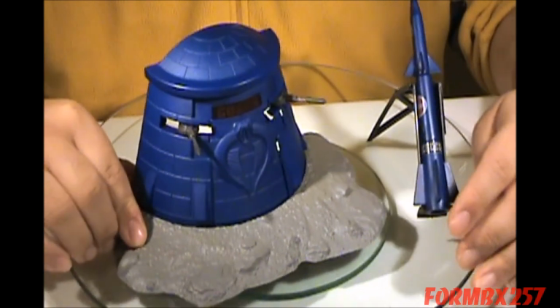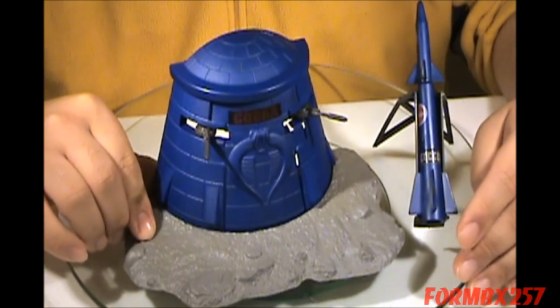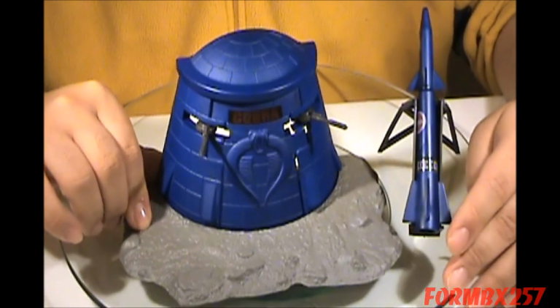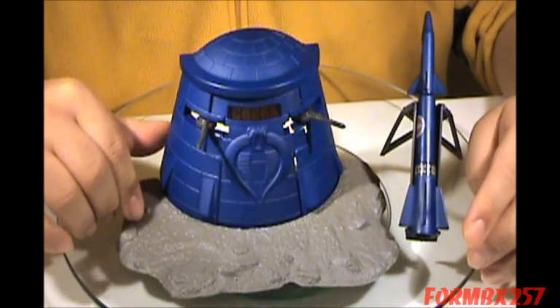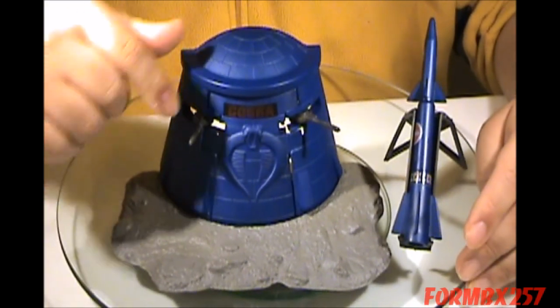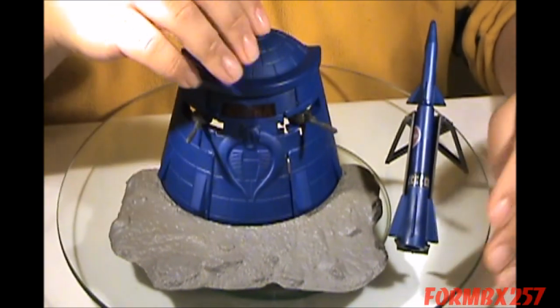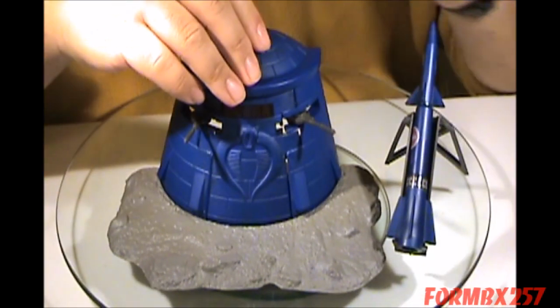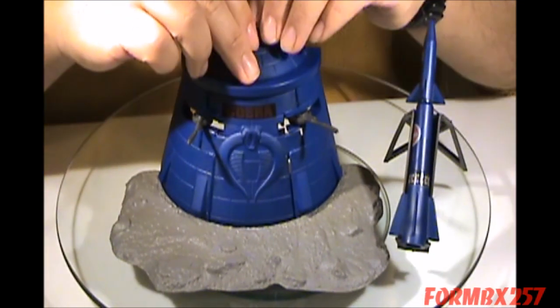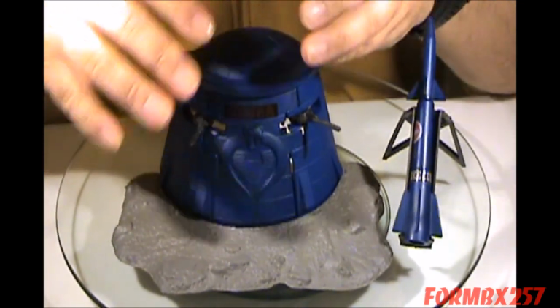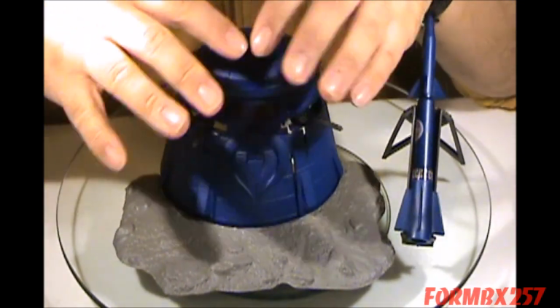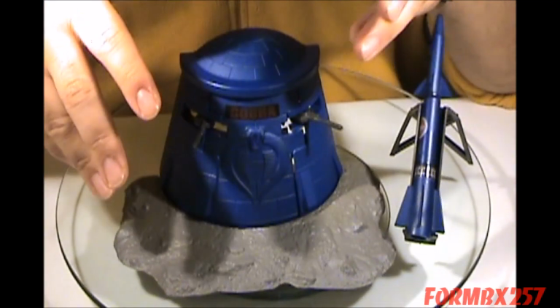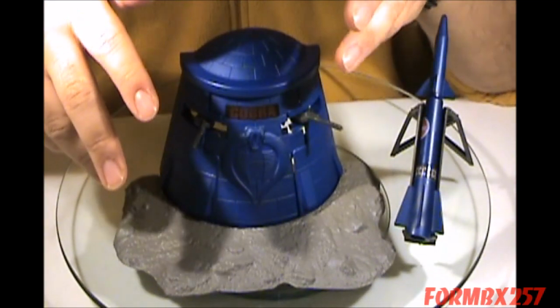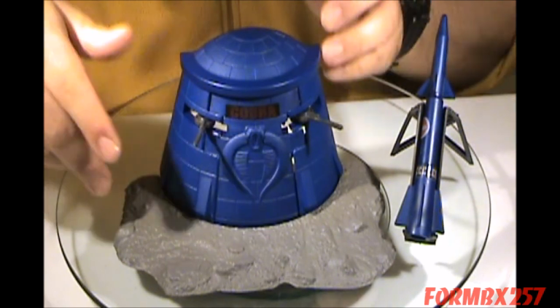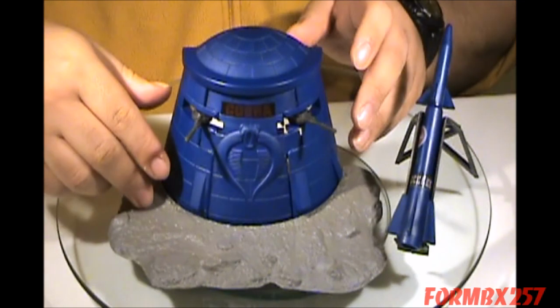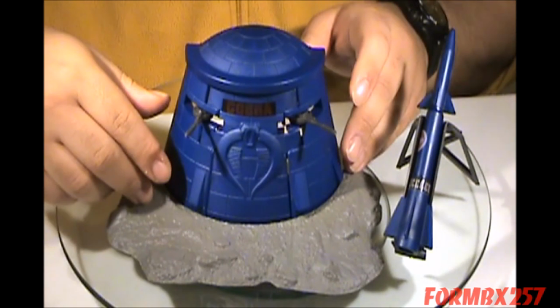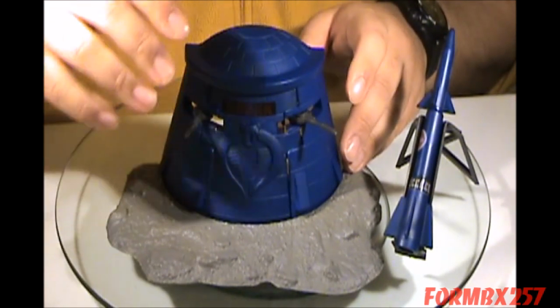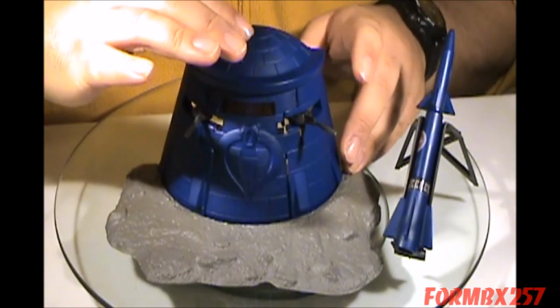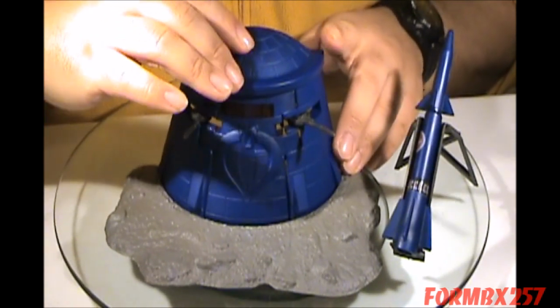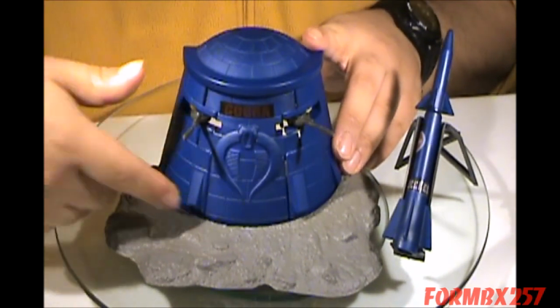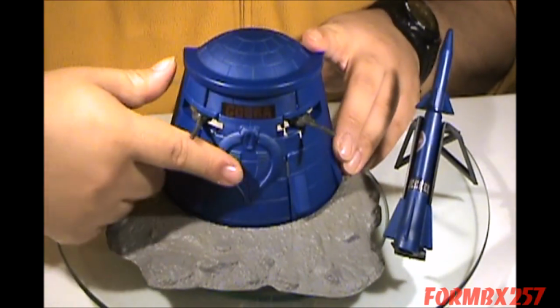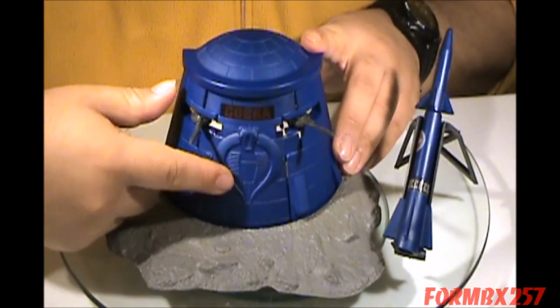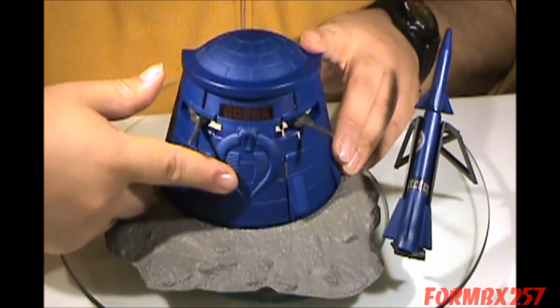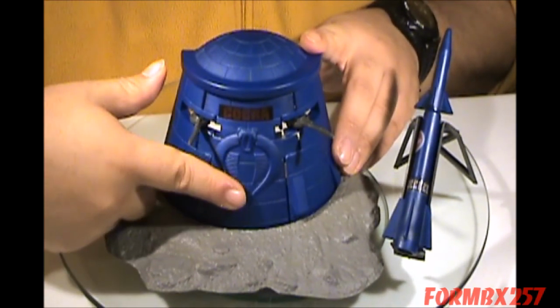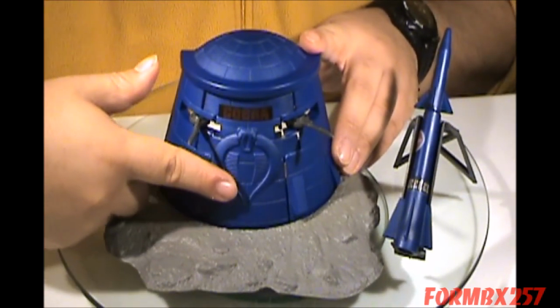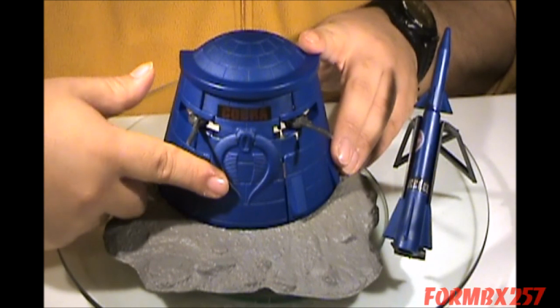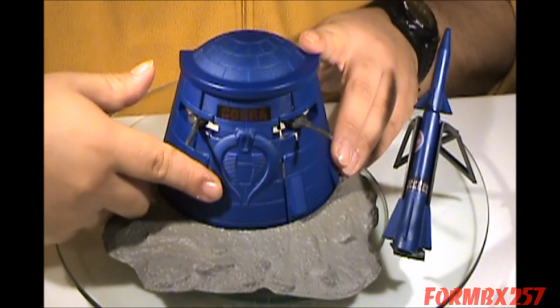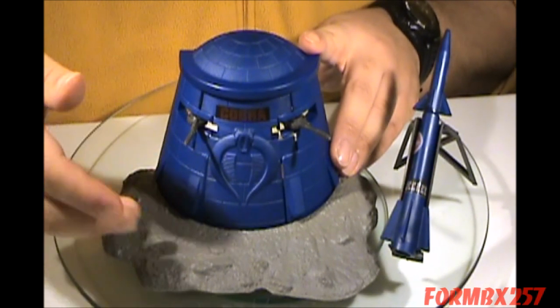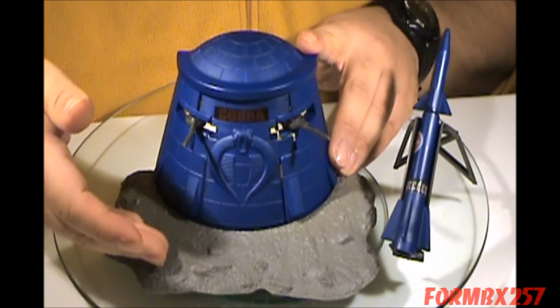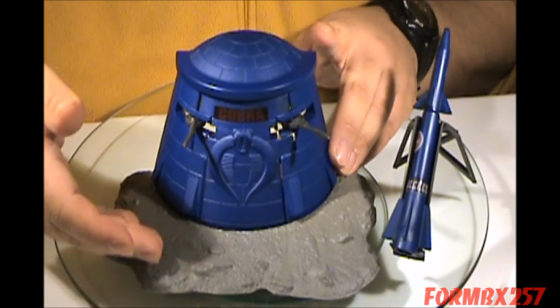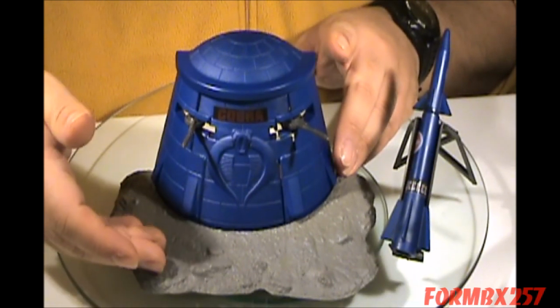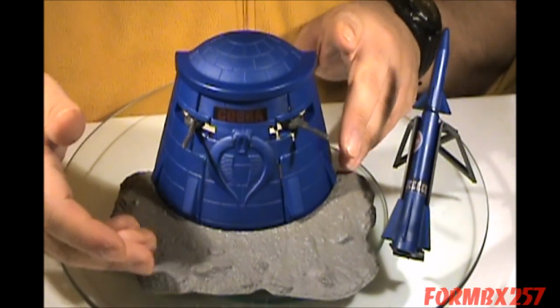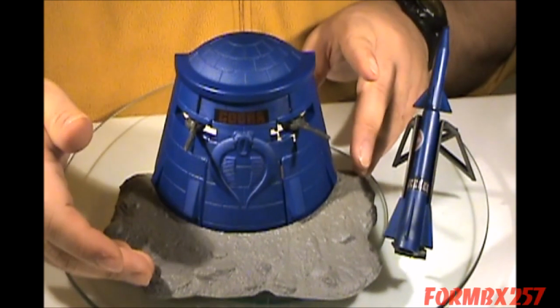Another interesting little feature is the fact that this, with the rounded base and it being blue with the big molded Cobra symbol in here, it goes very well with a pterodrome.